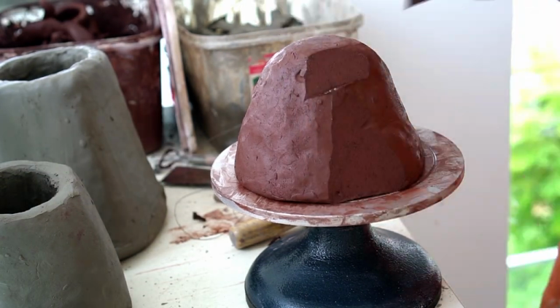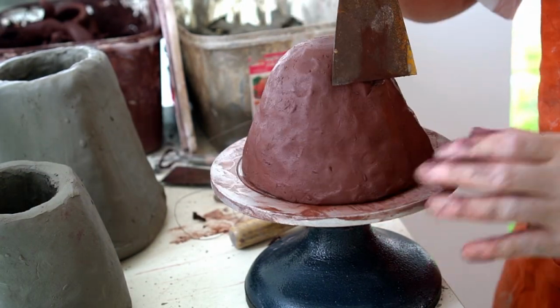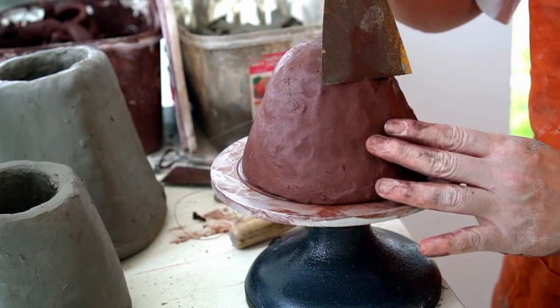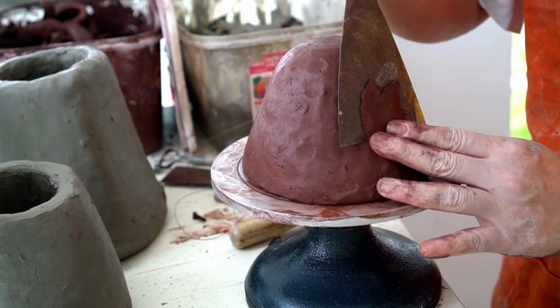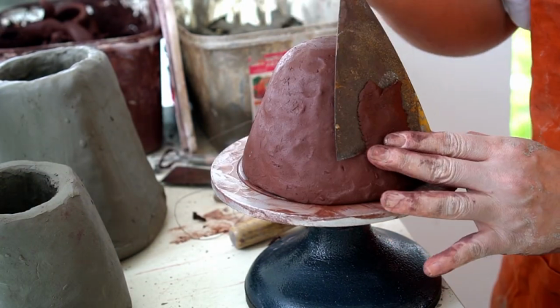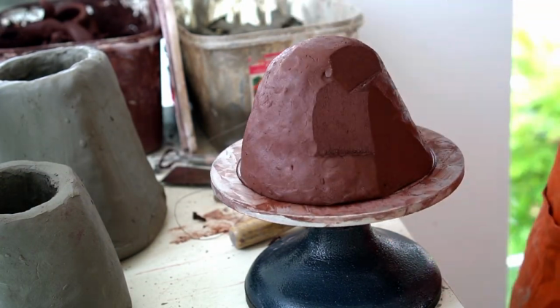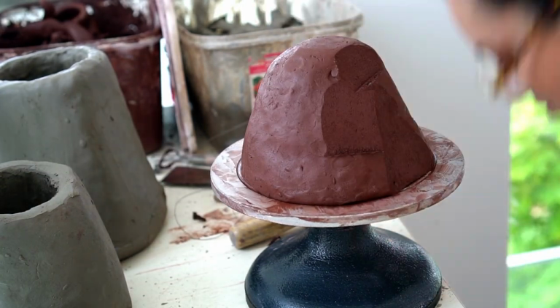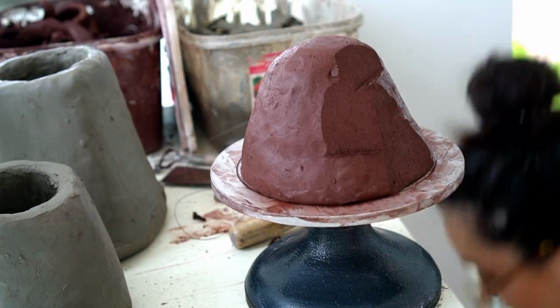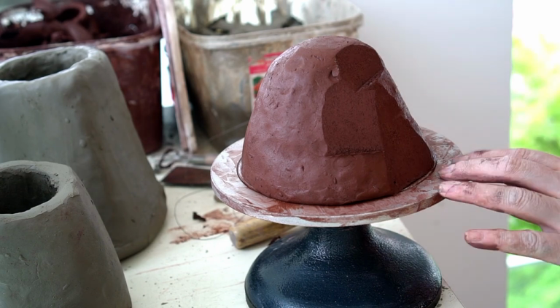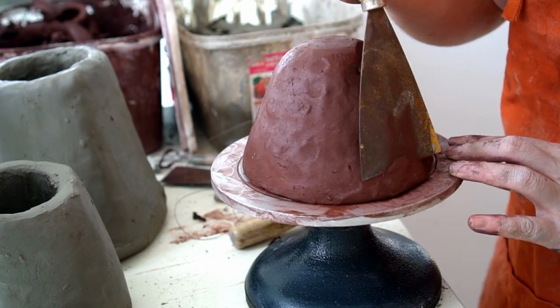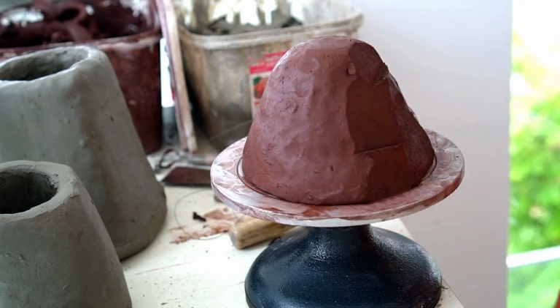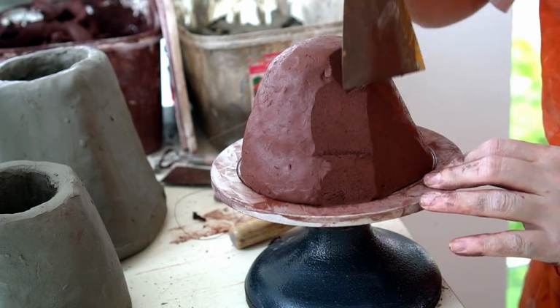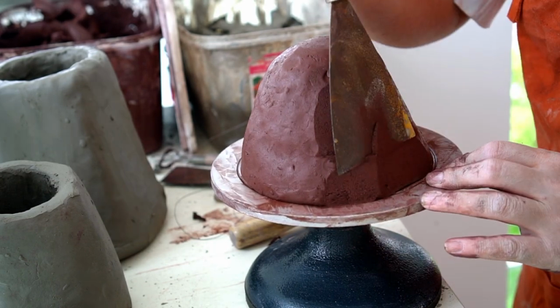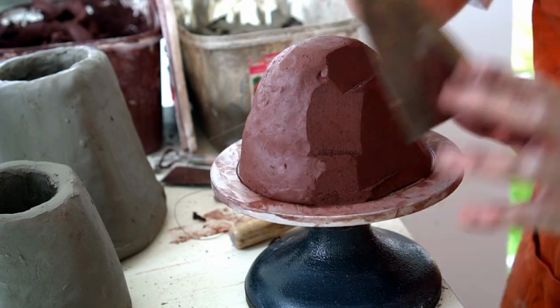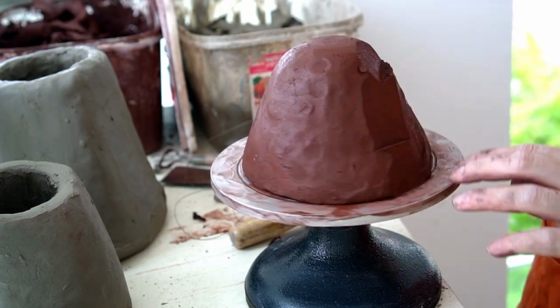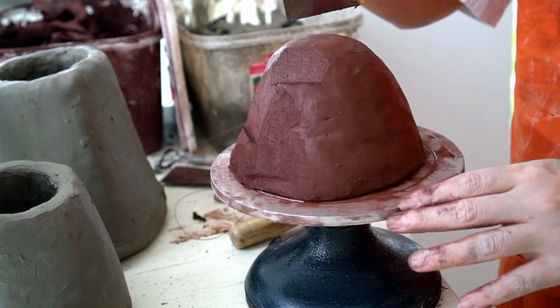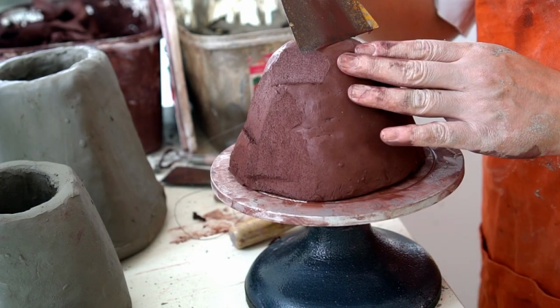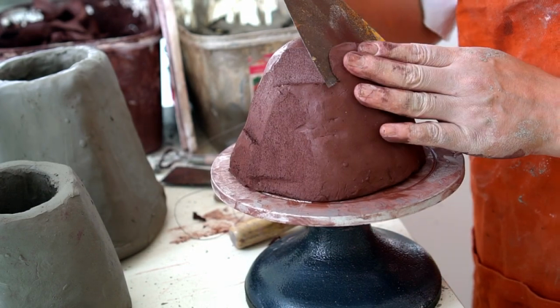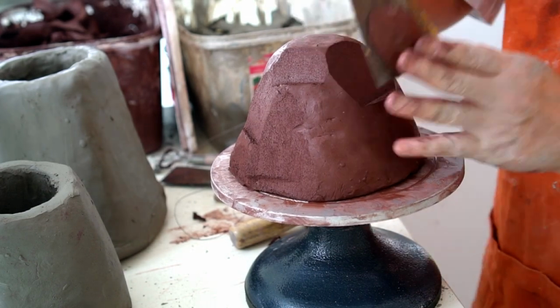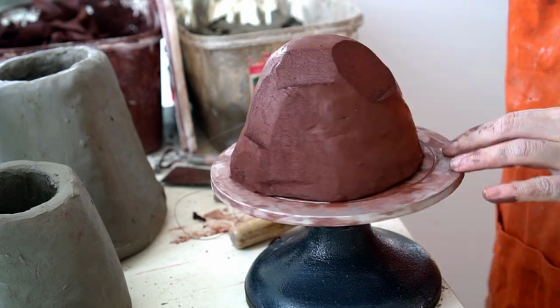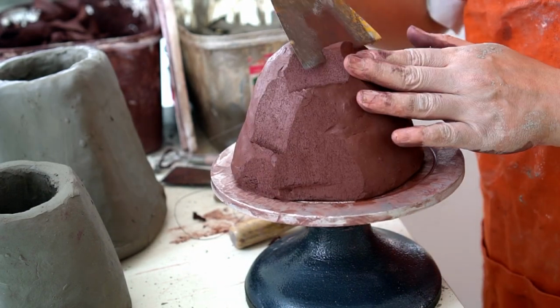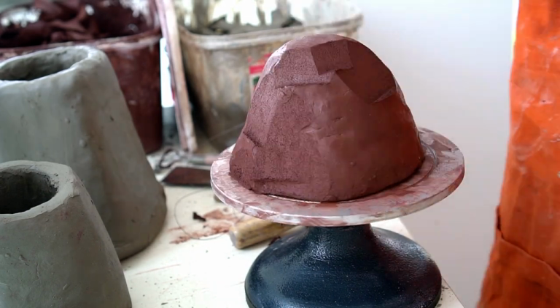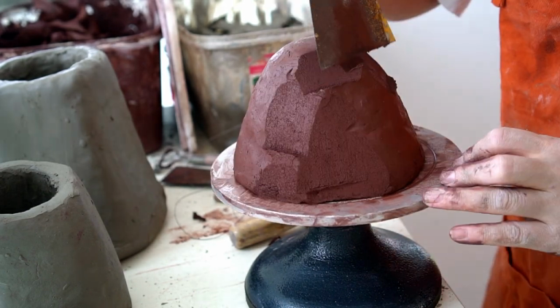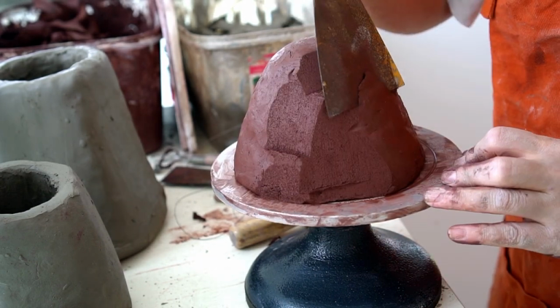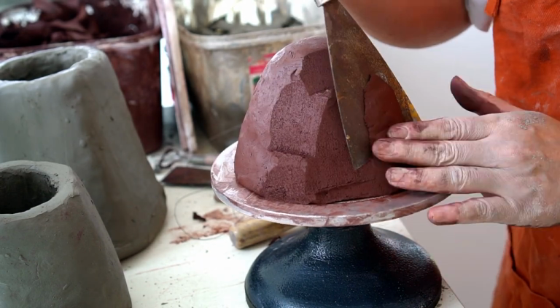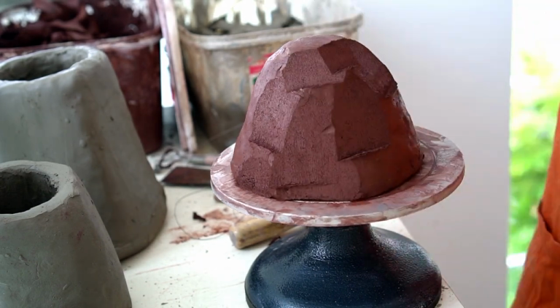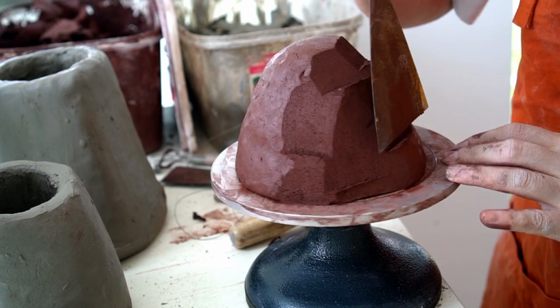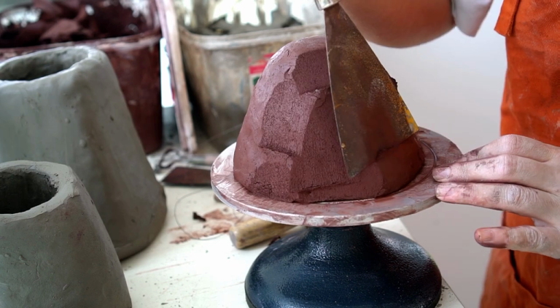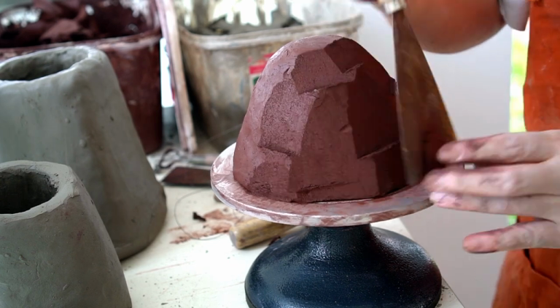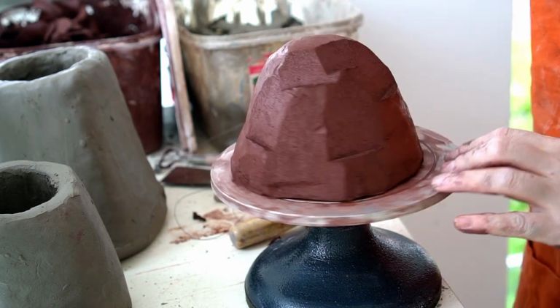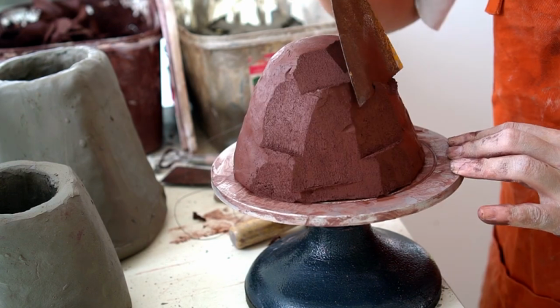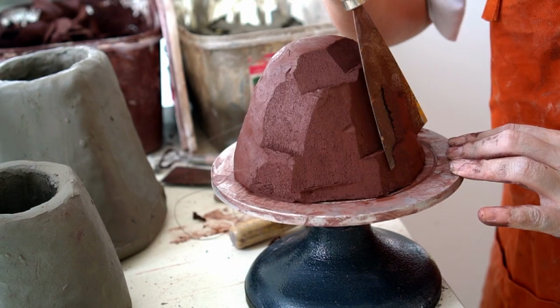Here I'm going in and carving a rocky mountain kind of form onto the top because I want it to kind of look like a volcano.